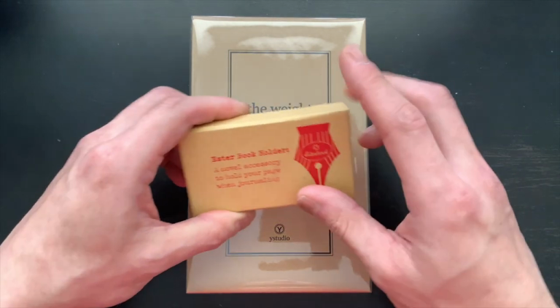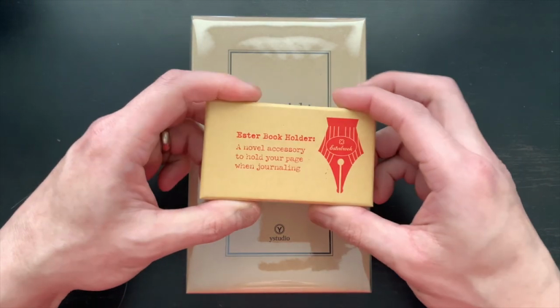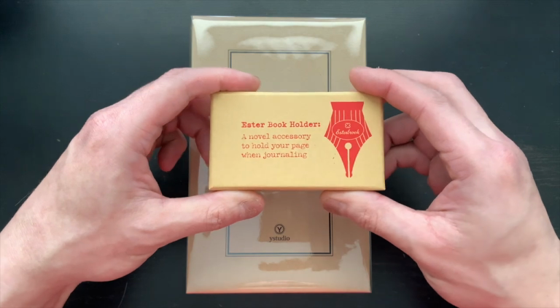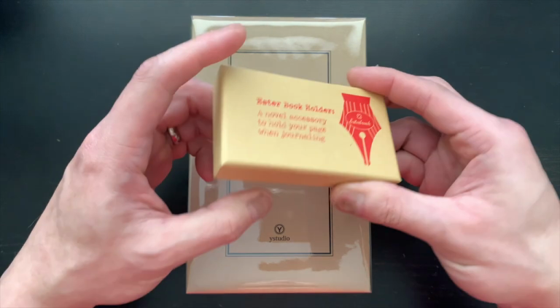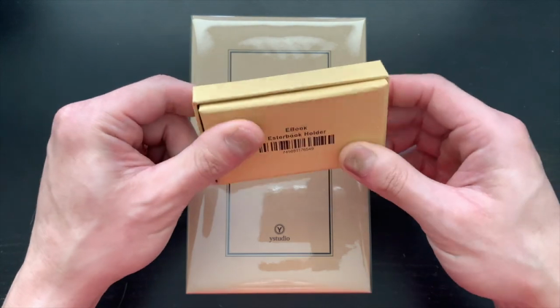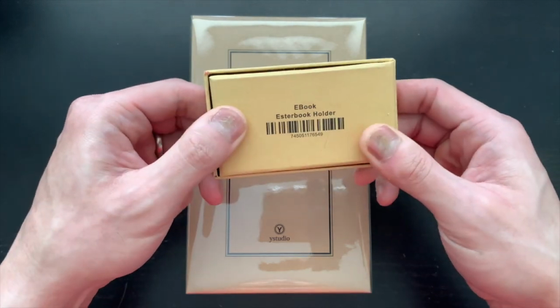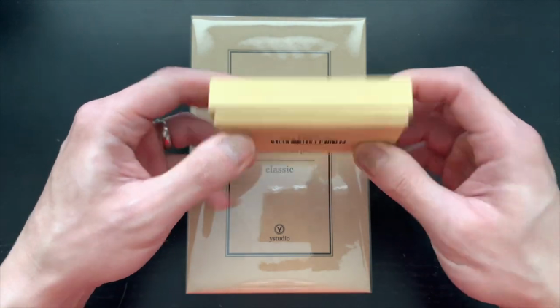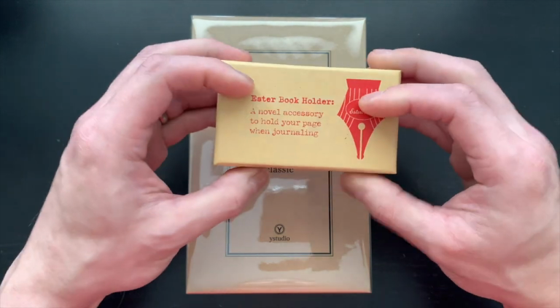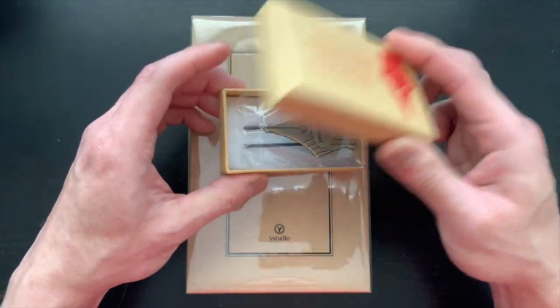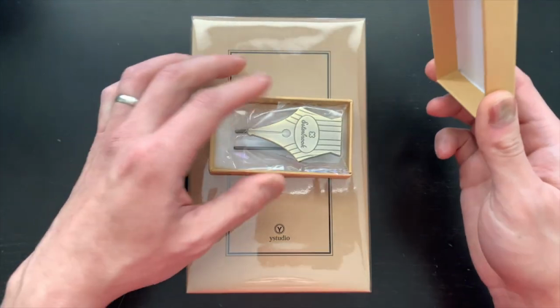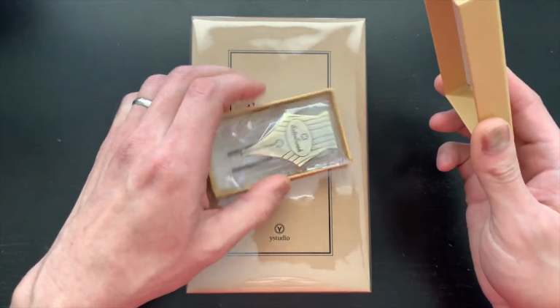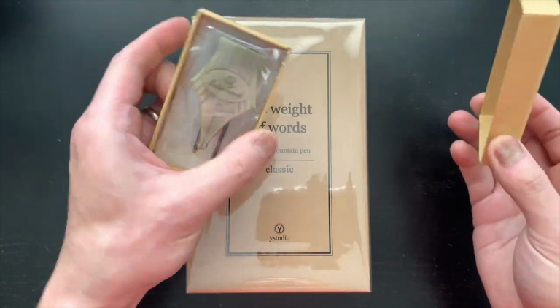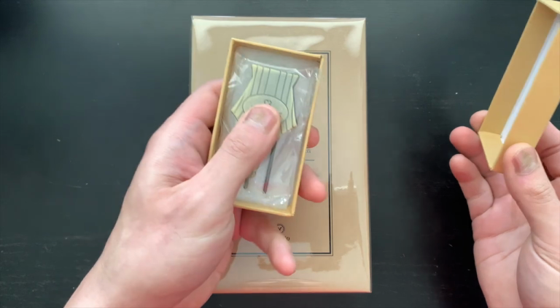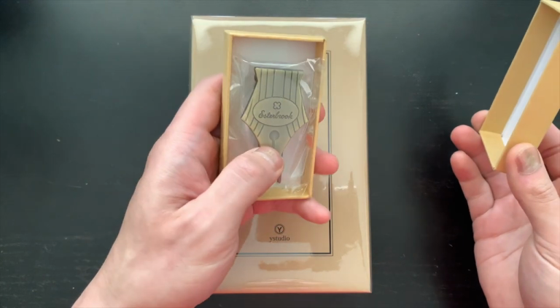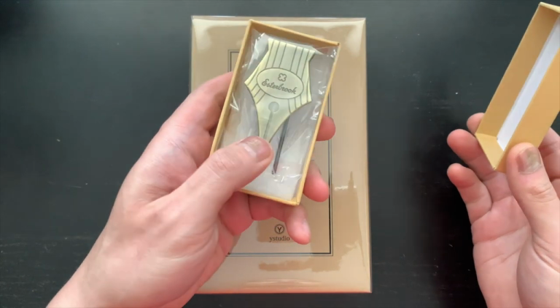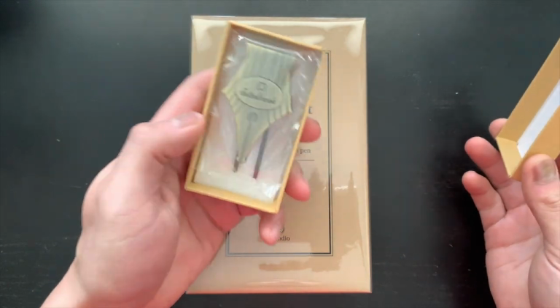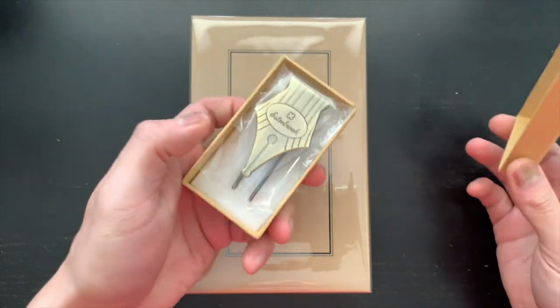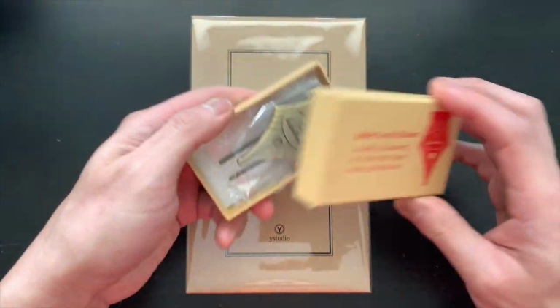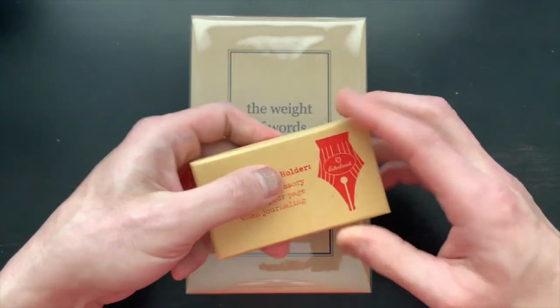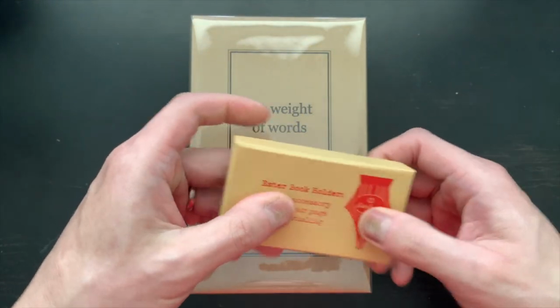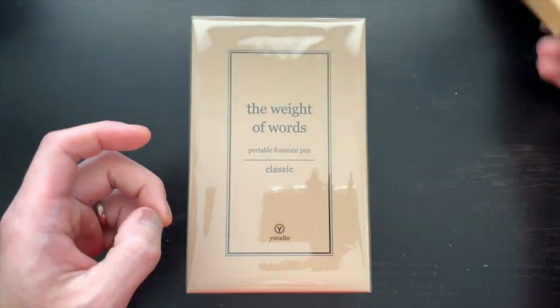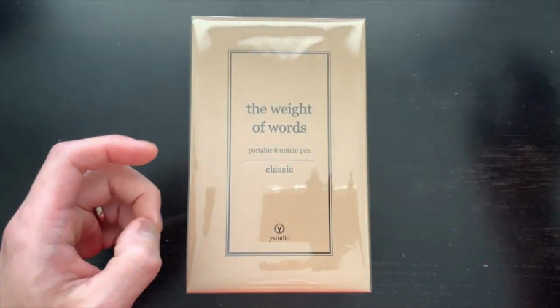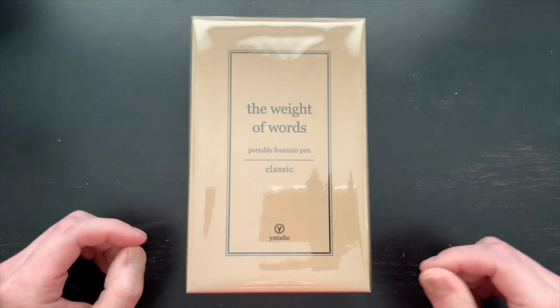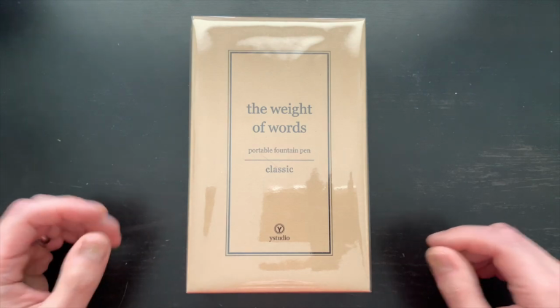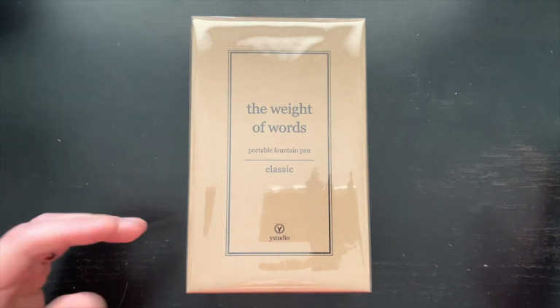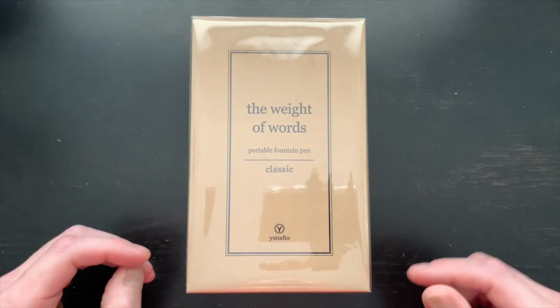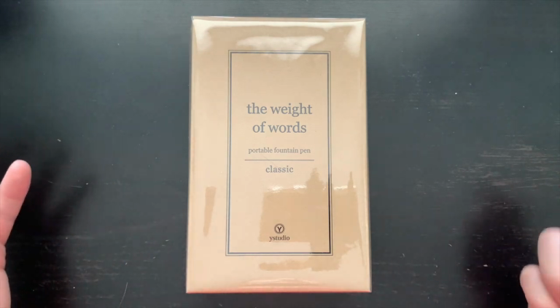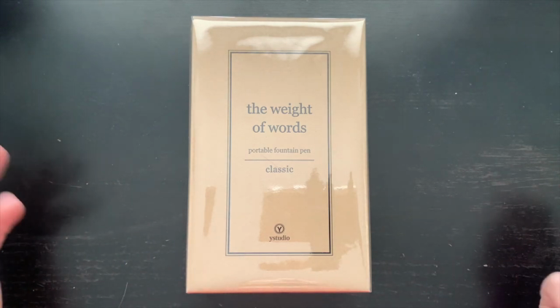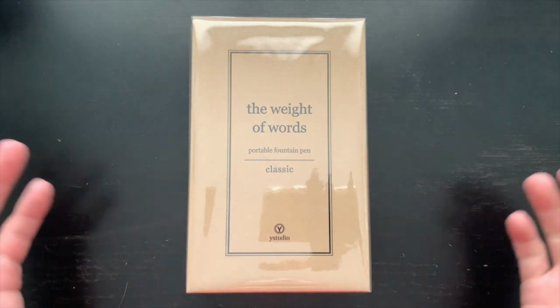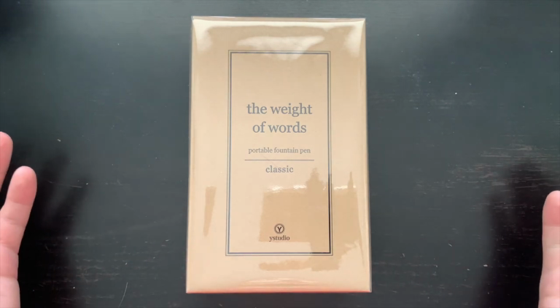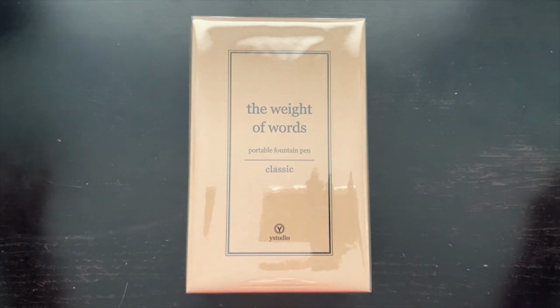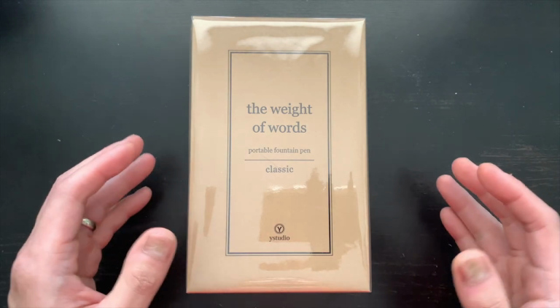They also threw something extra in the box — I'm not entirely sure what it is, but I'm going to make sure to do something with that. Thank you for sending that as well. I'm going to figure out what it is and eventually use it once I do. Definitely going to take pictures.